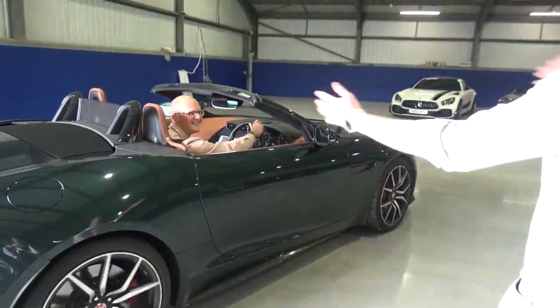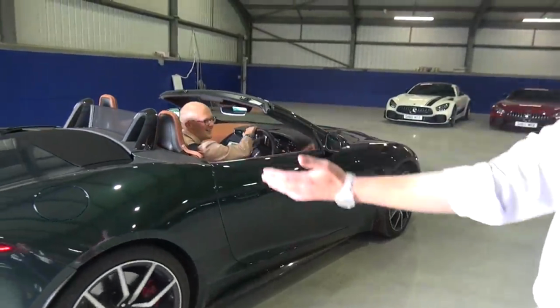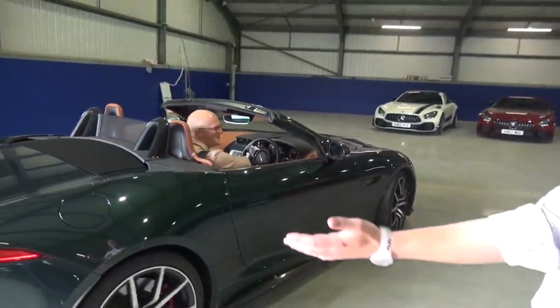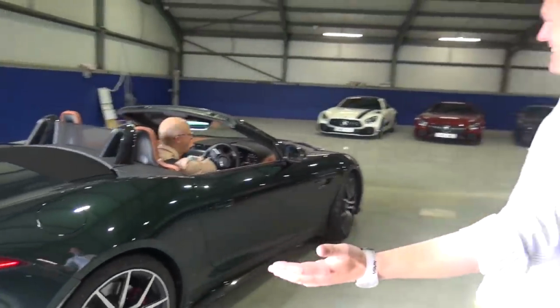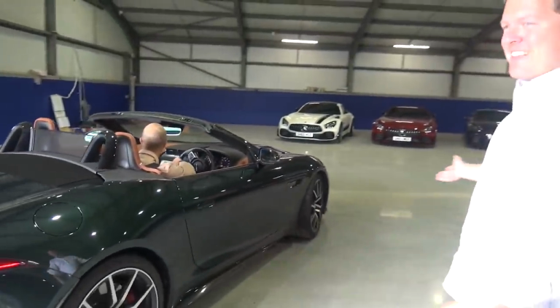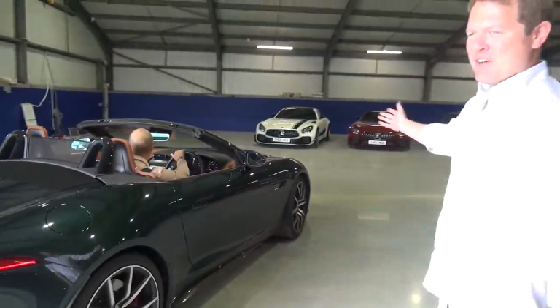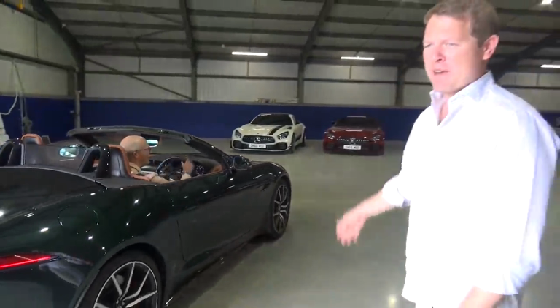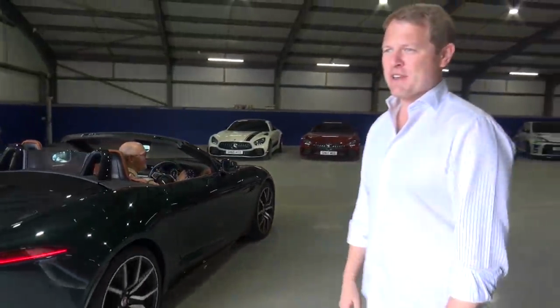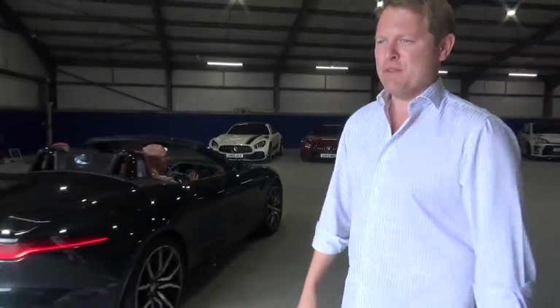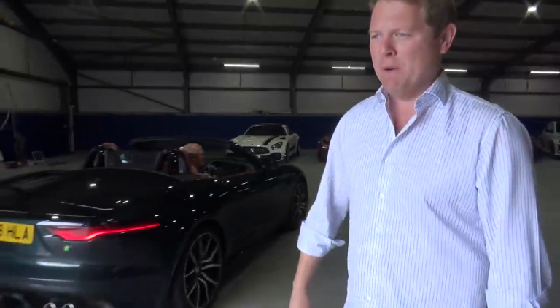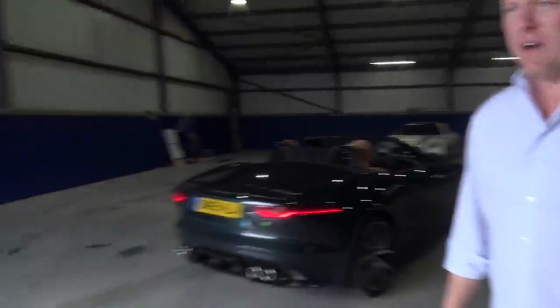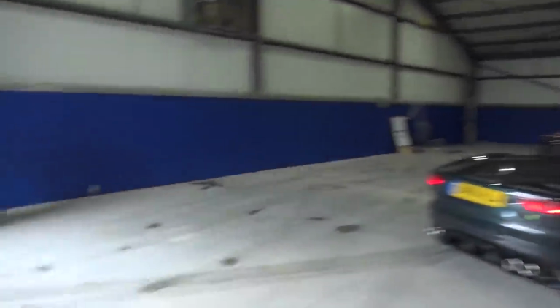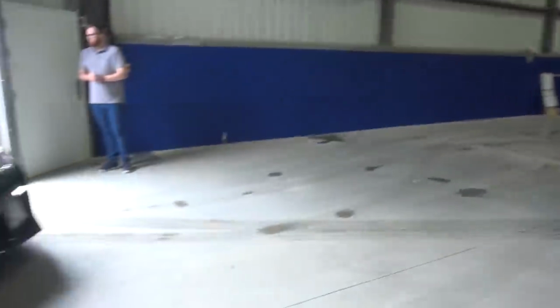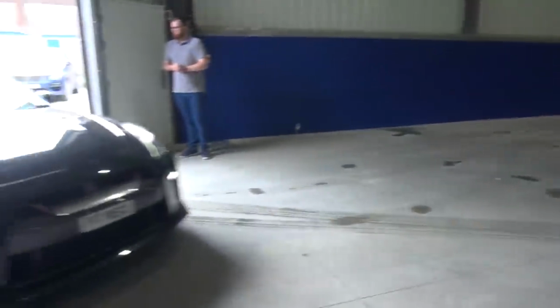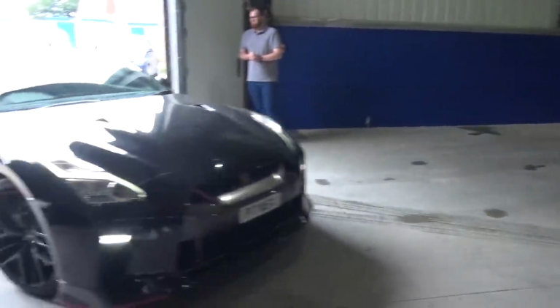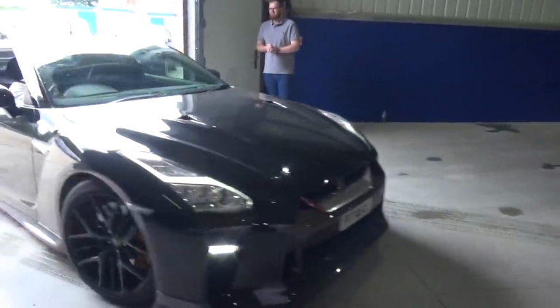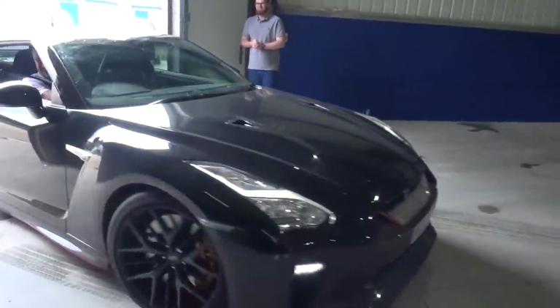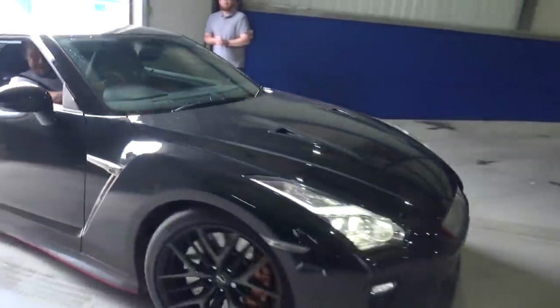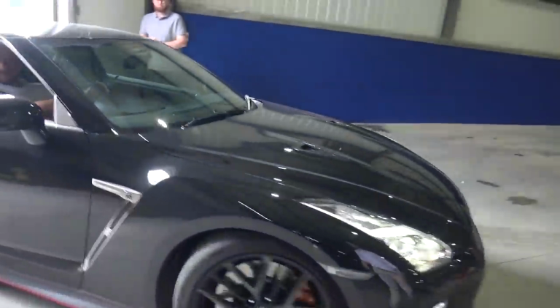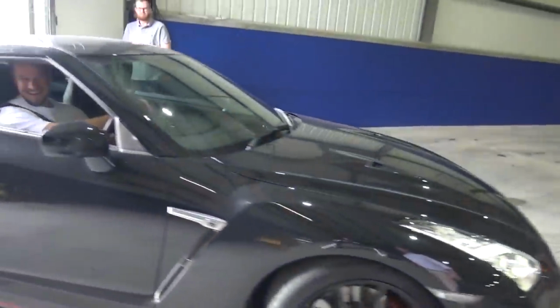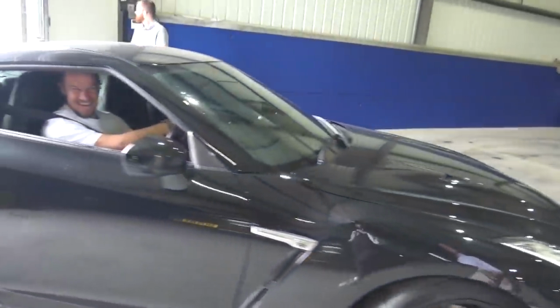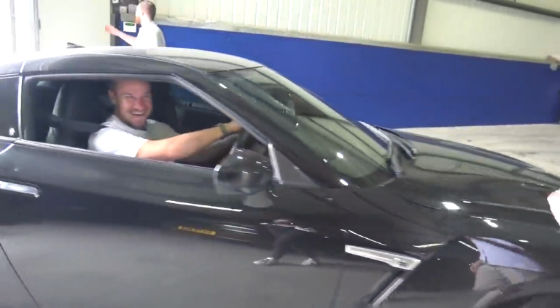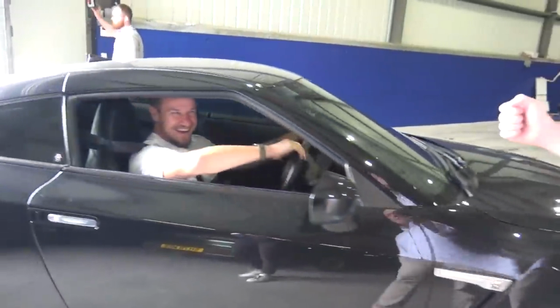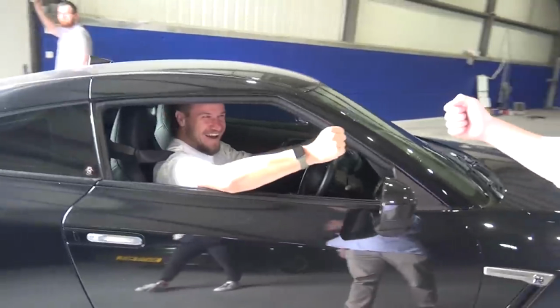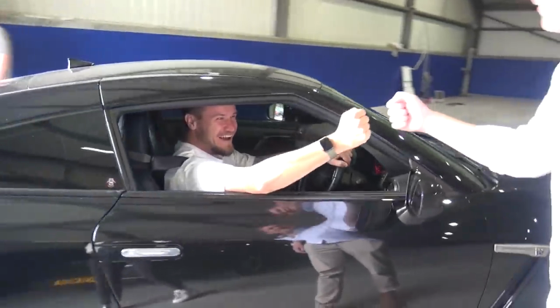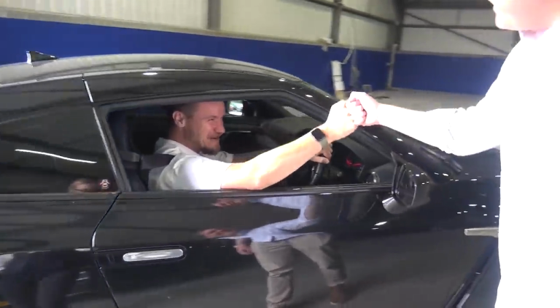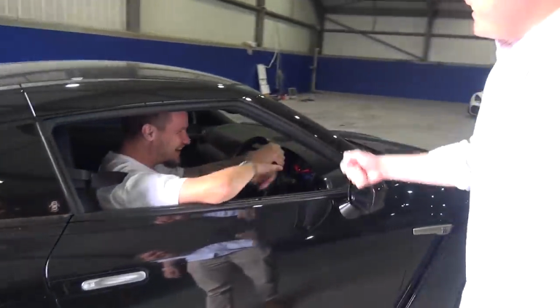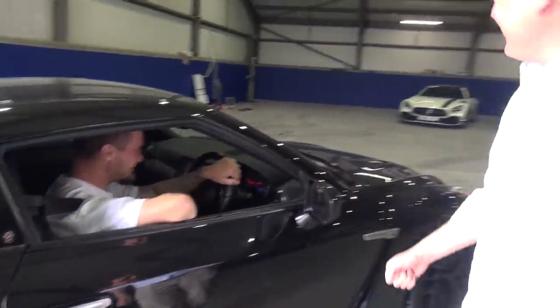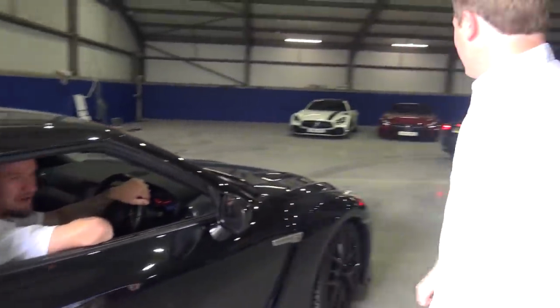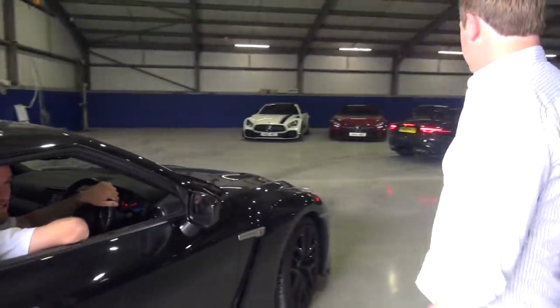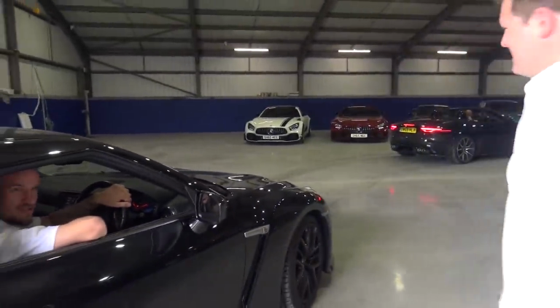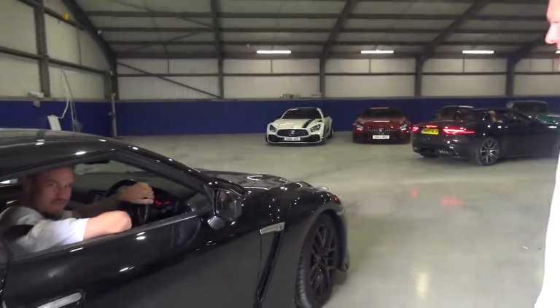Where do you want to park? He's got a whole space to himself. We've got Paul in the R35. Good to see you, it's been a while.